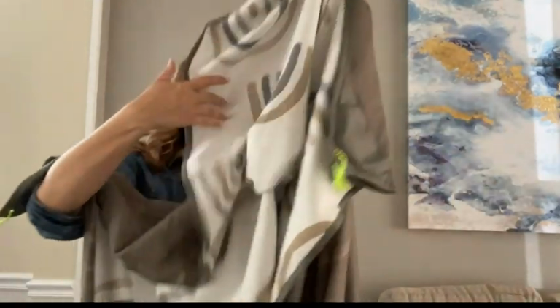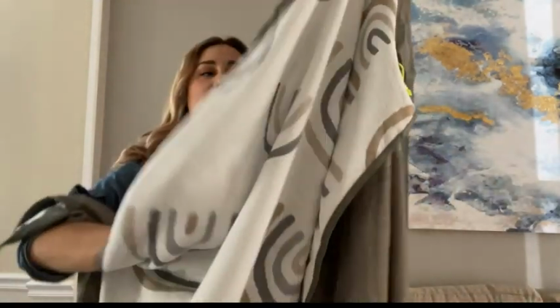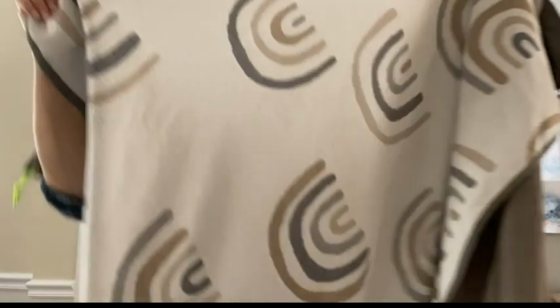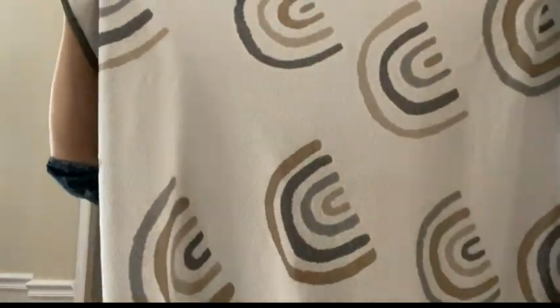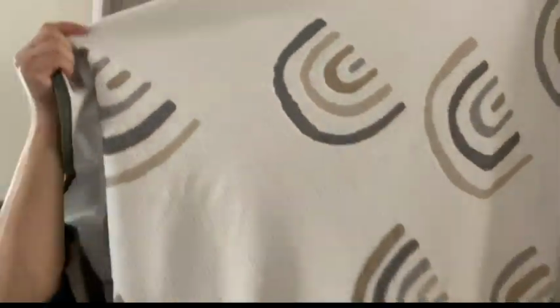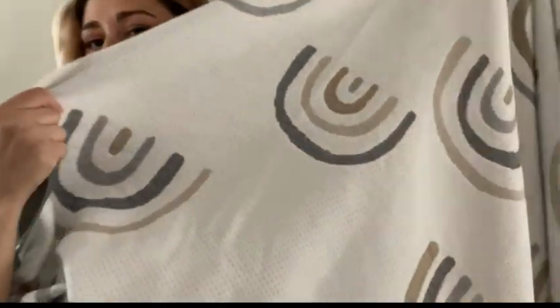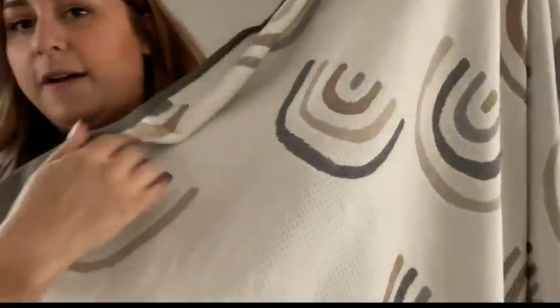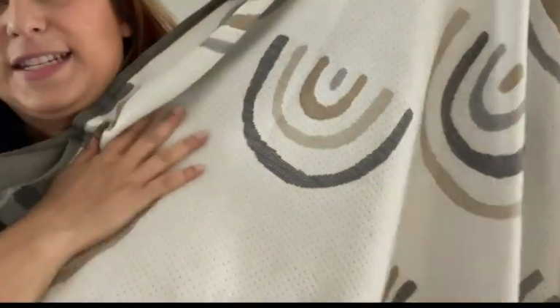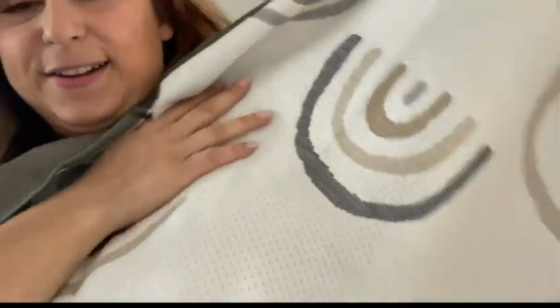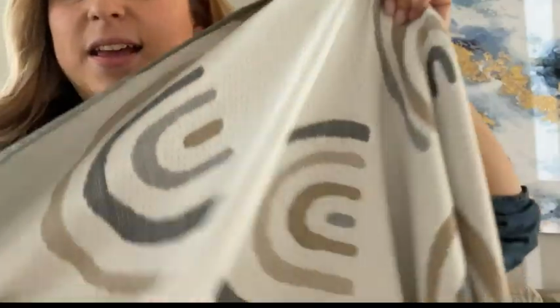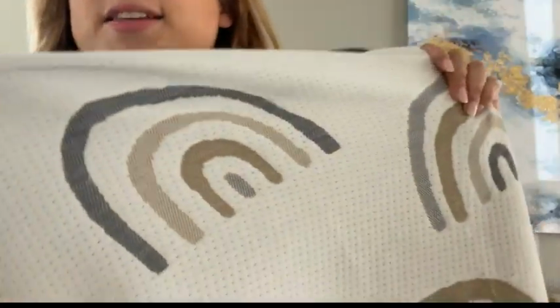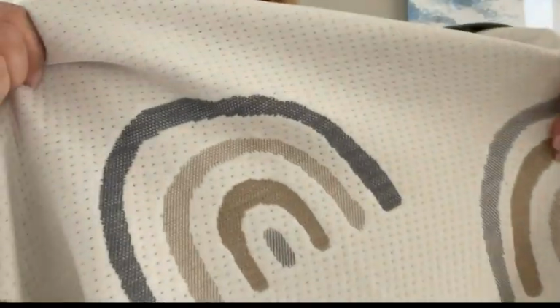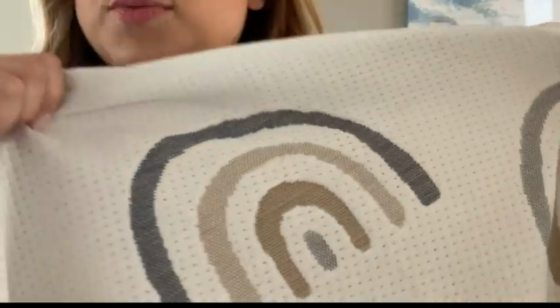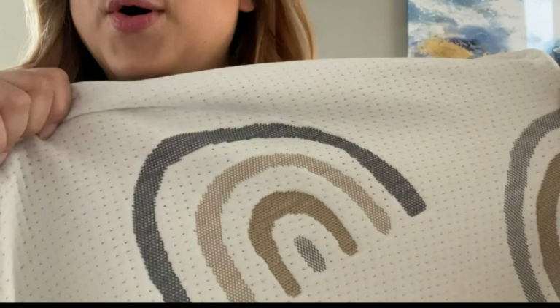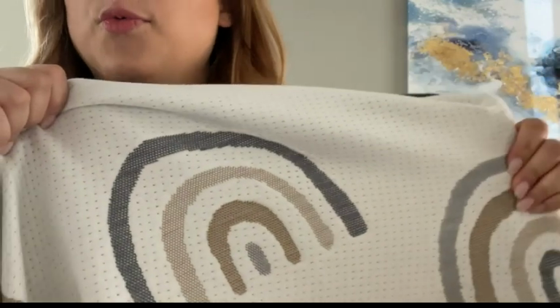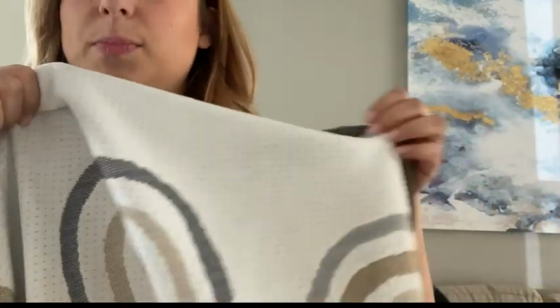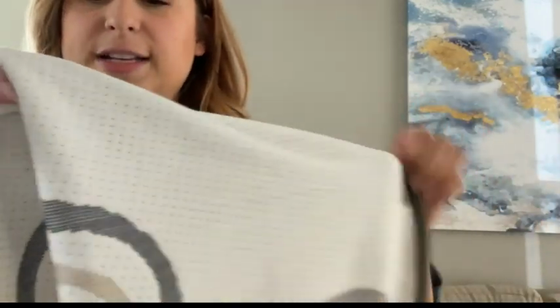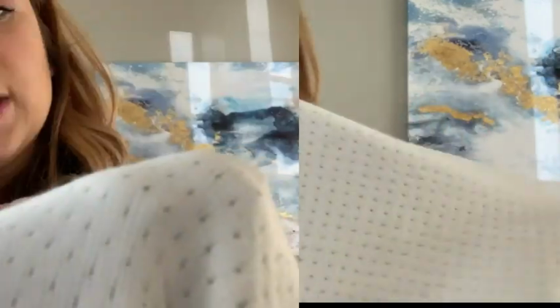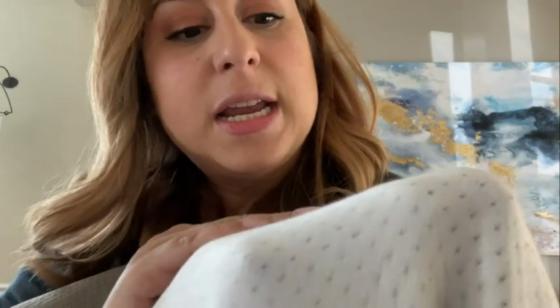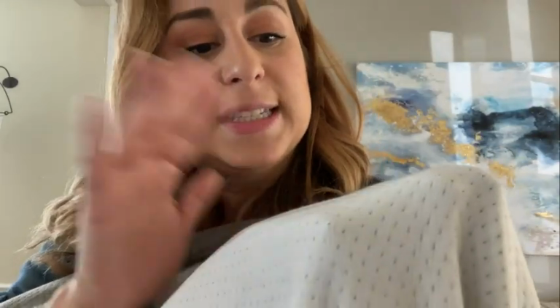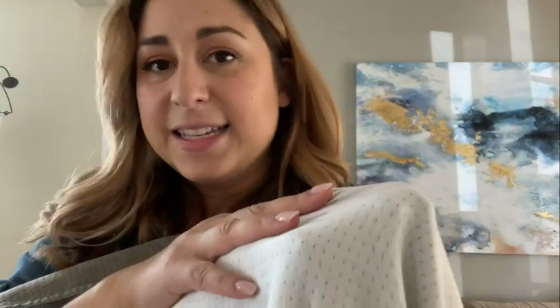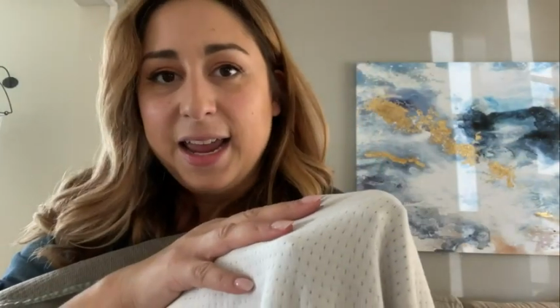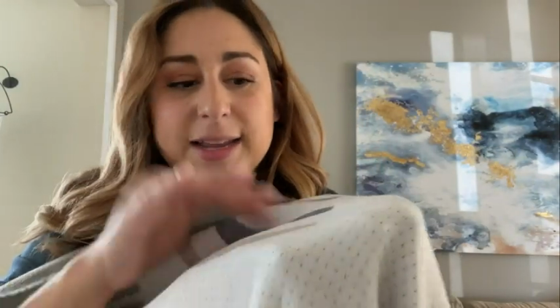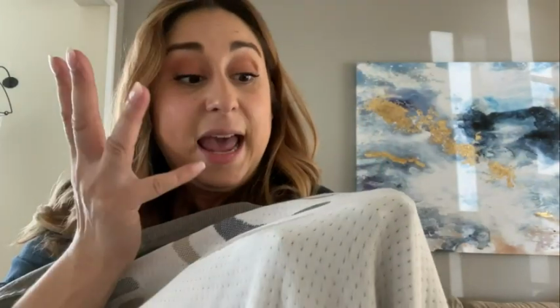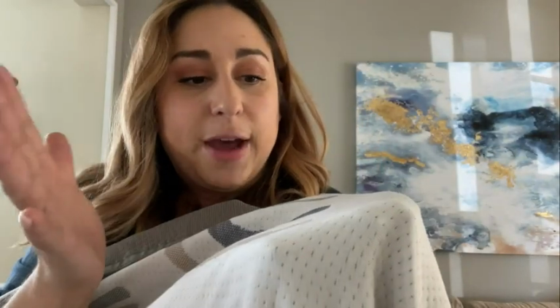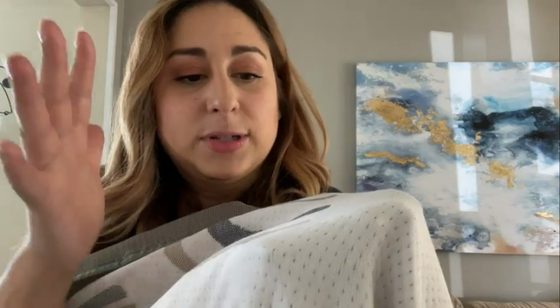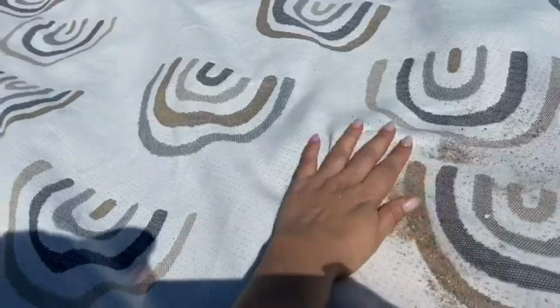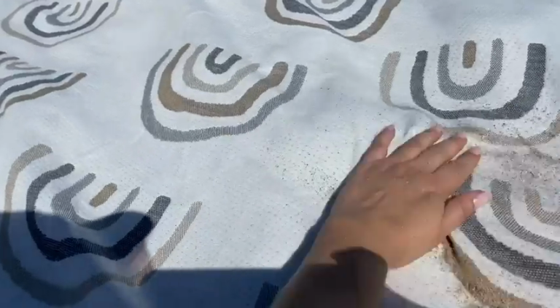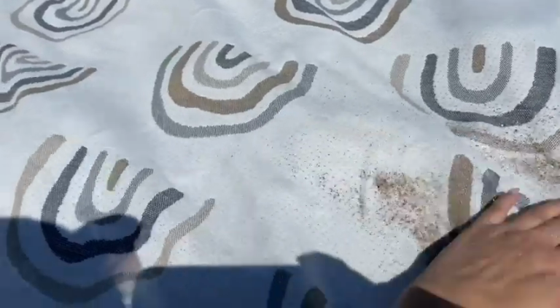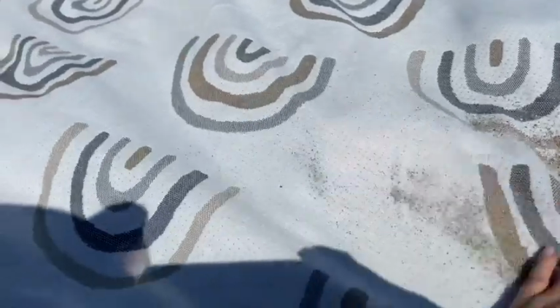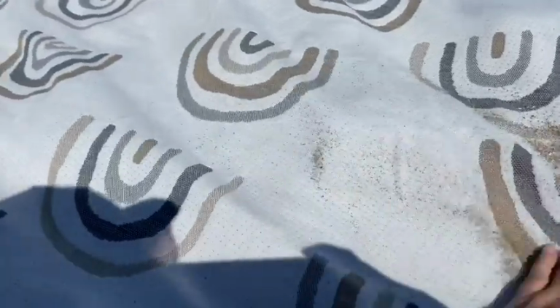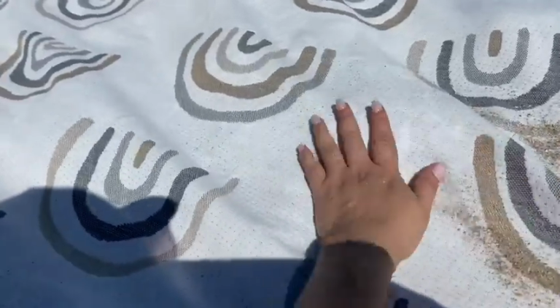The blanket is huge and it's made of this really awesome soft material with a really cute boho rainbow print. It's pretty neat when sand gets on it — because it doesn't have a lot of fibers, the sand doesn't get stuck and can actually be pushed through.